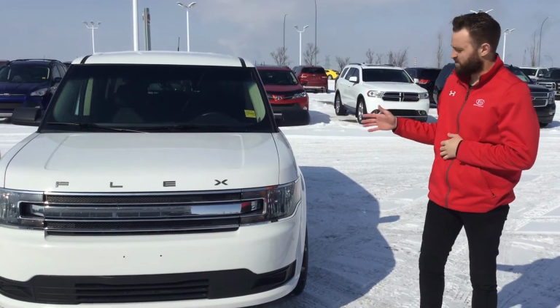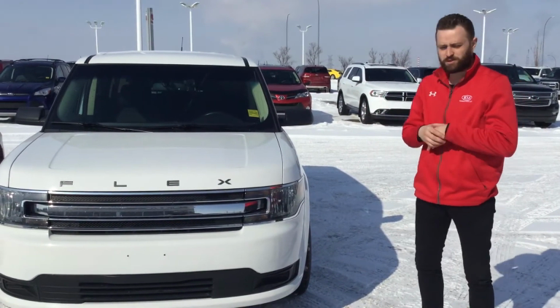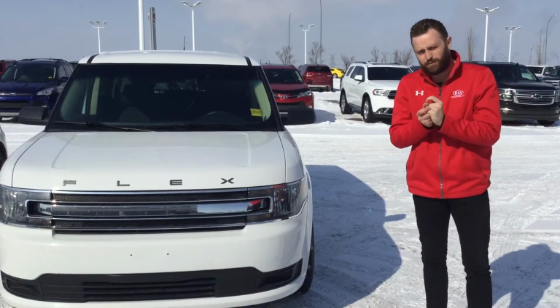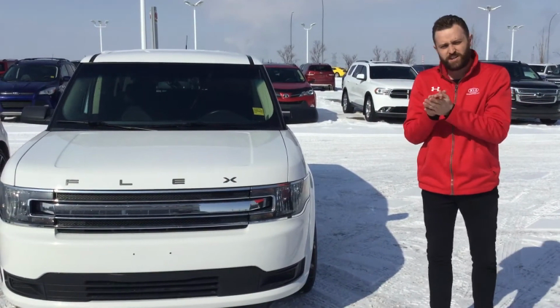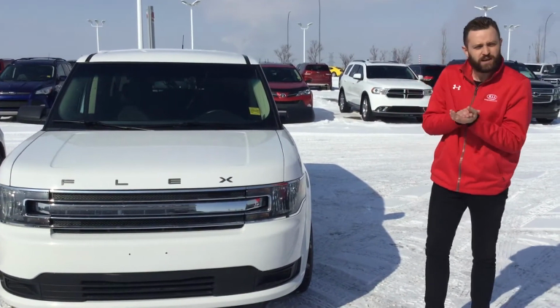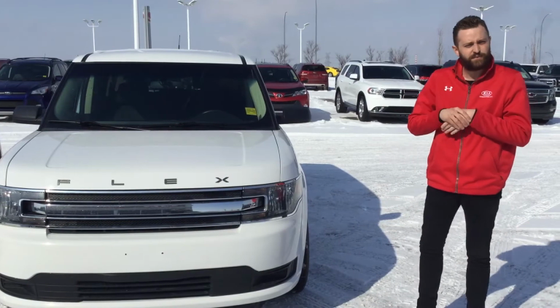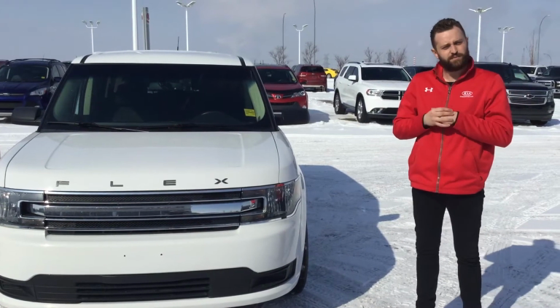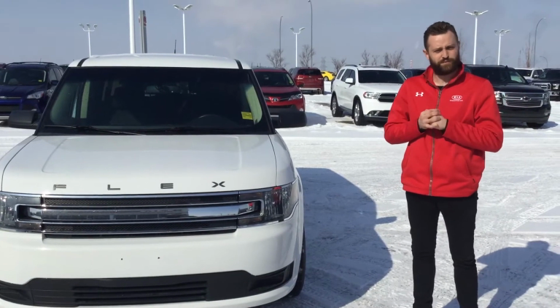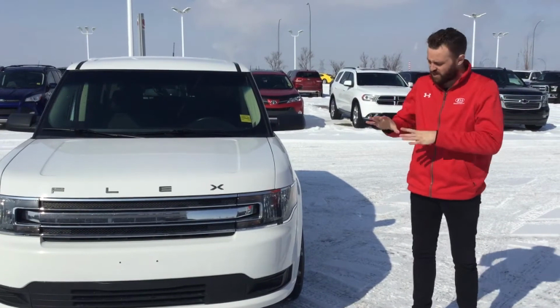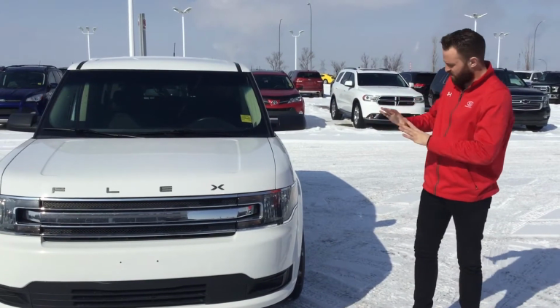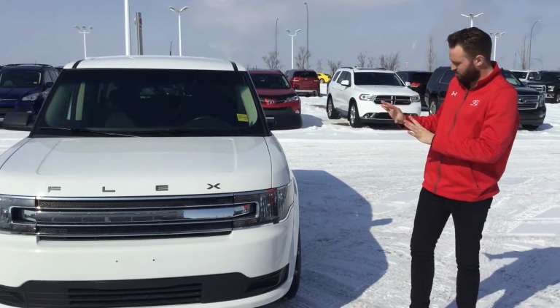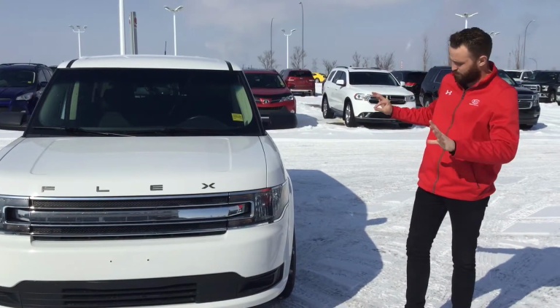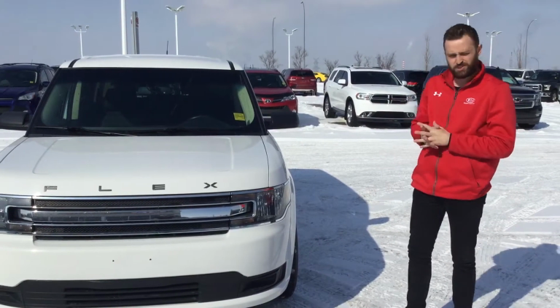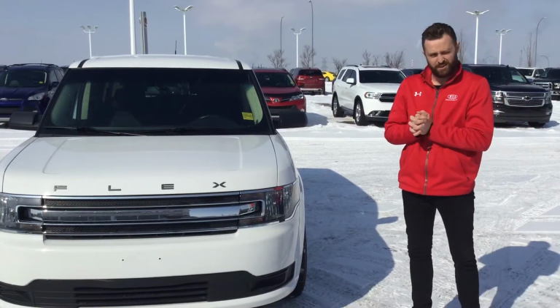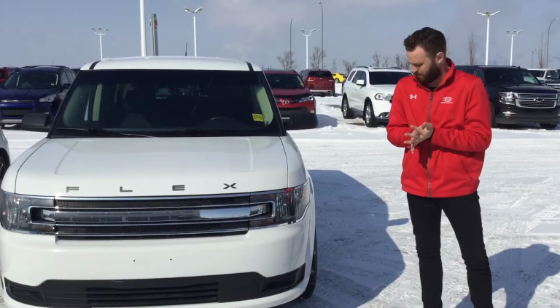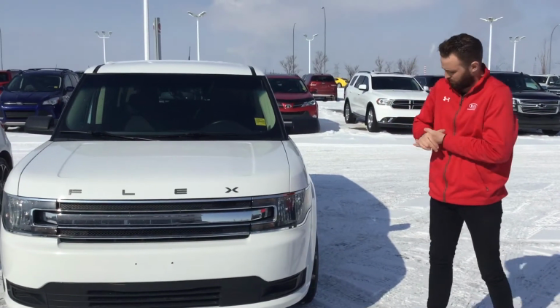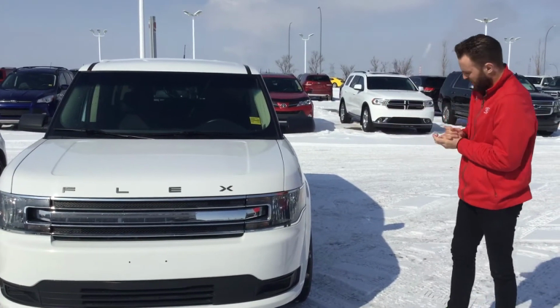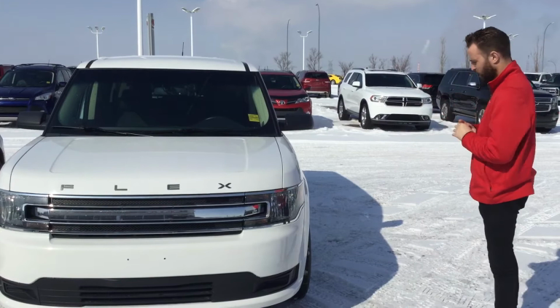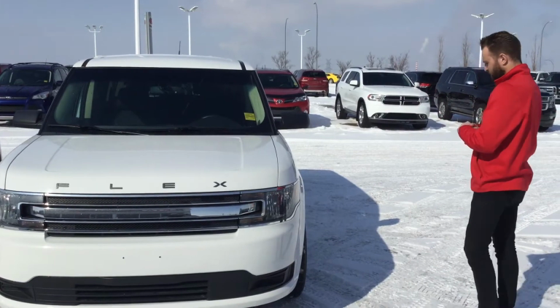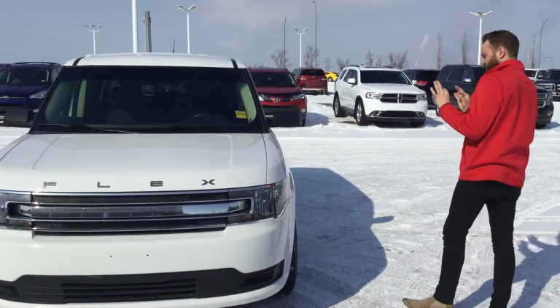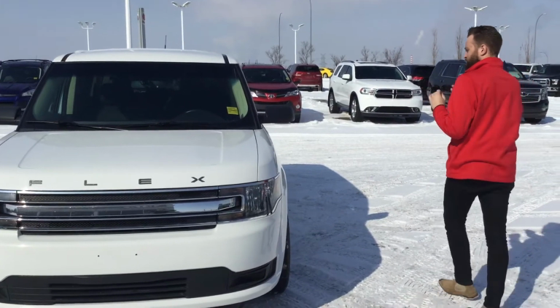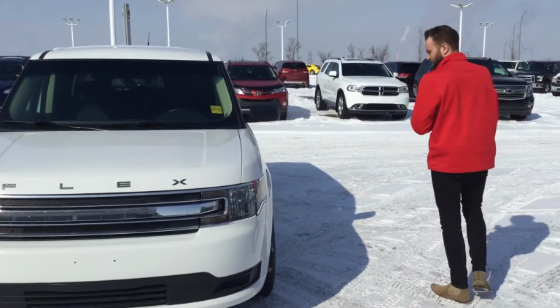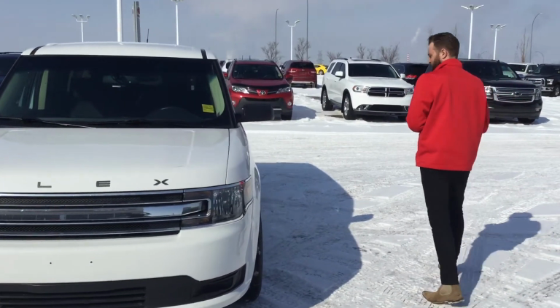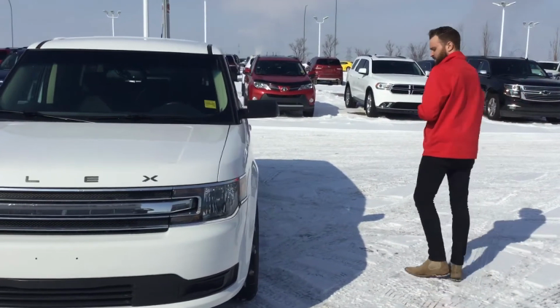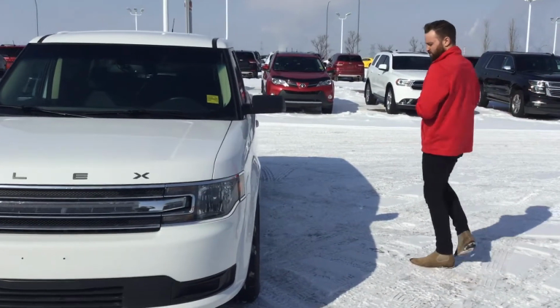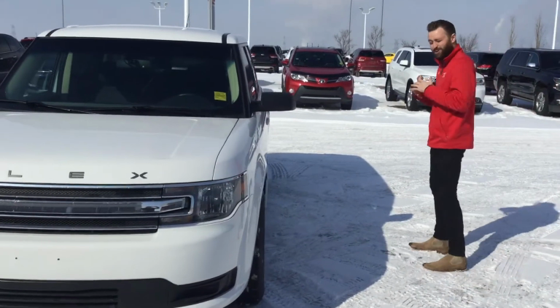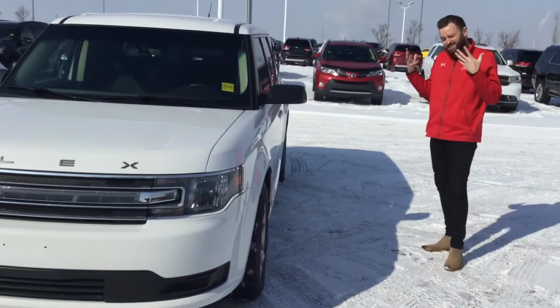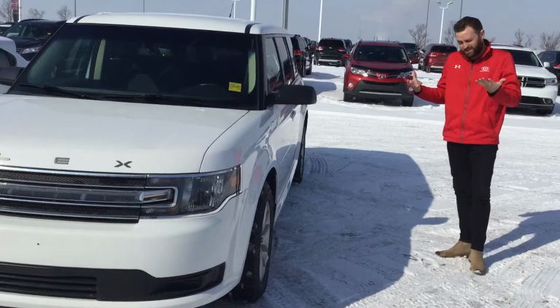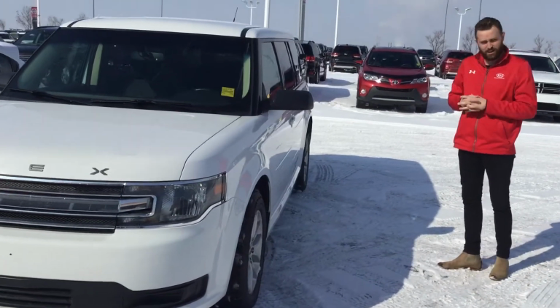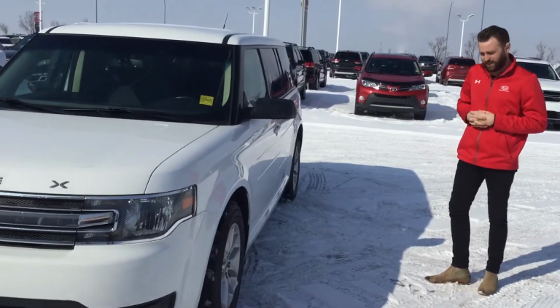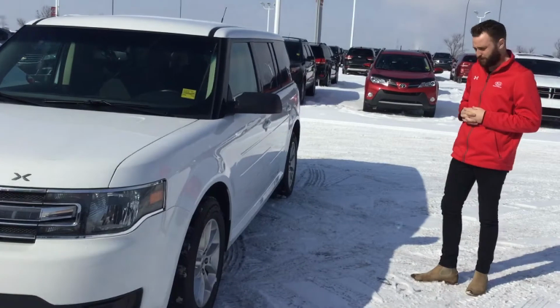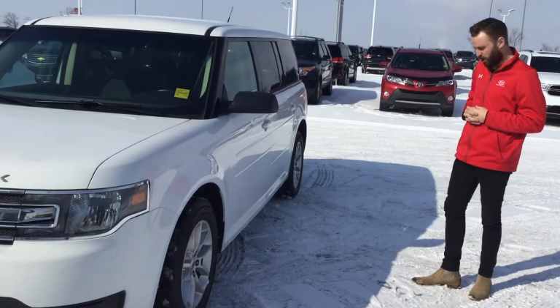This is the absolutely beautiful and stunning 2015 Ford Flex in the beautiful white pearl color. It is absolutely immaculate in condition, and it only has 36,000 kilometers, believe it or not.